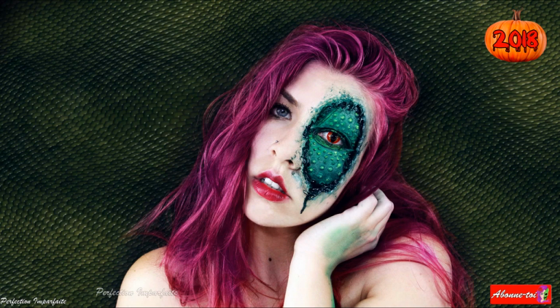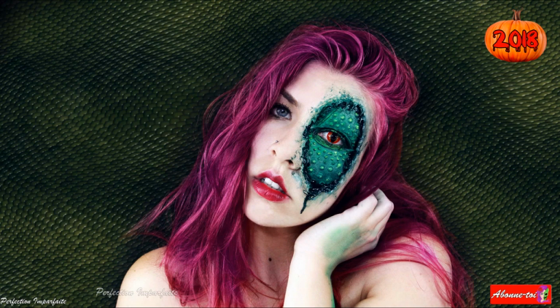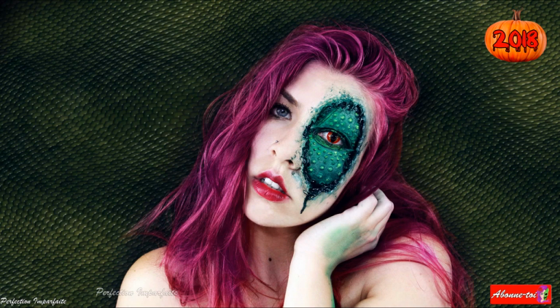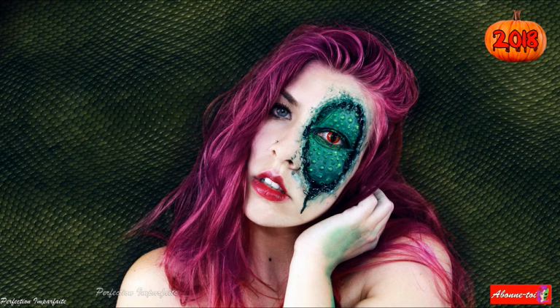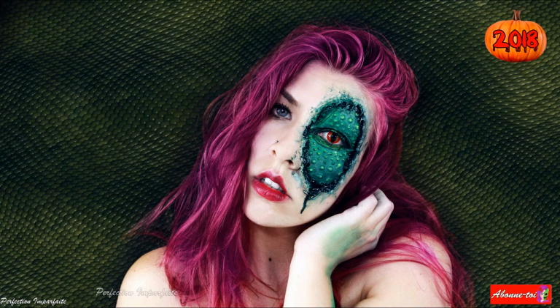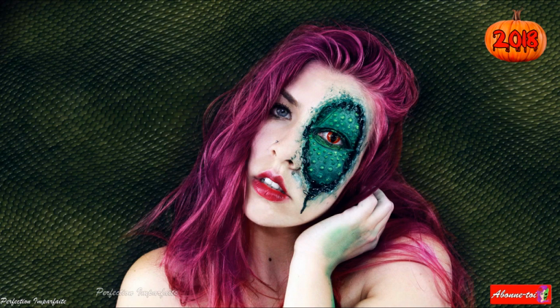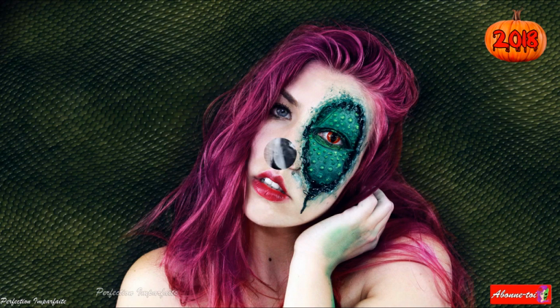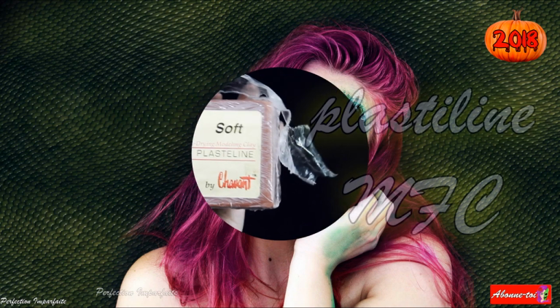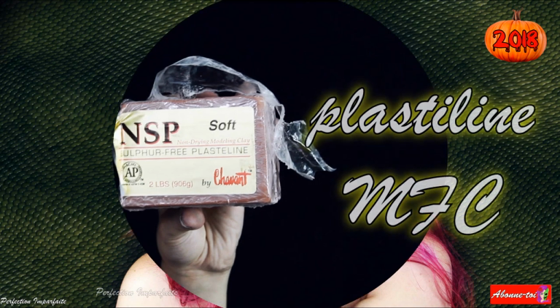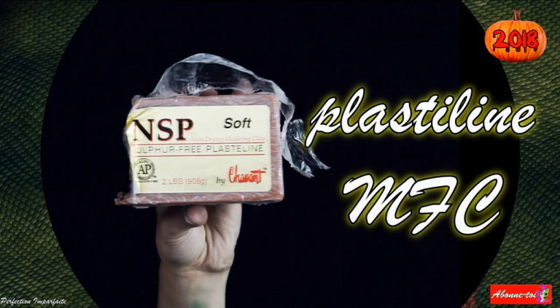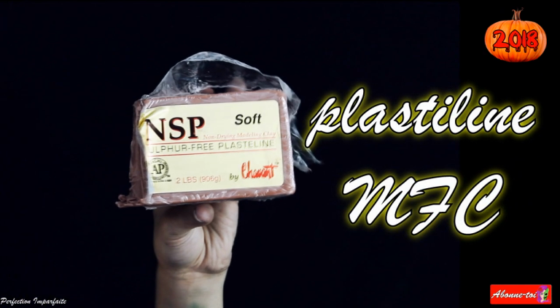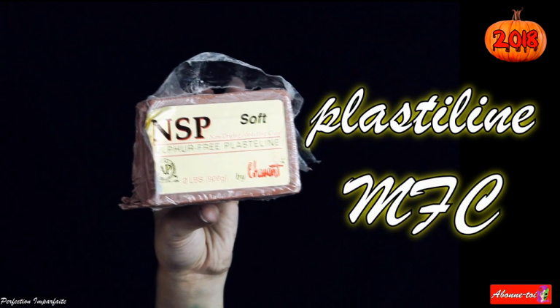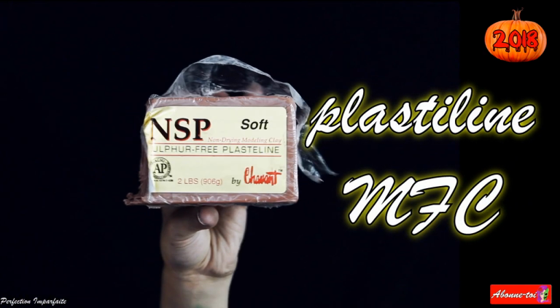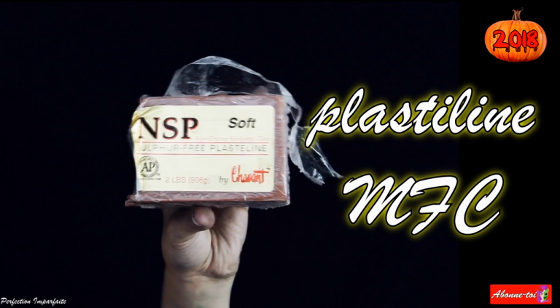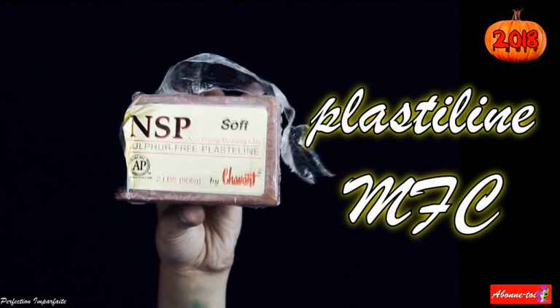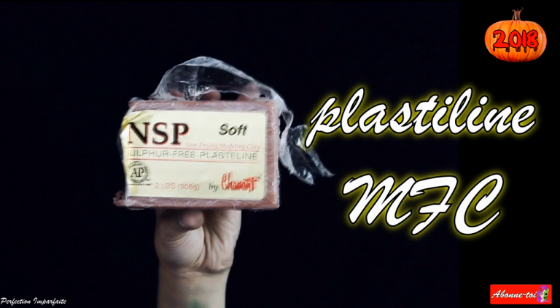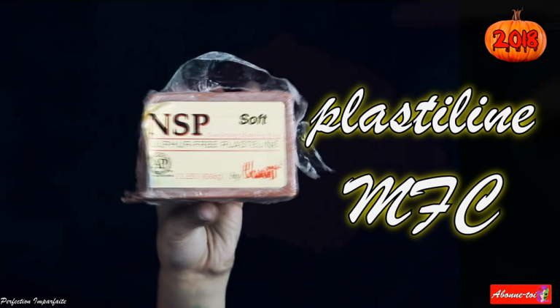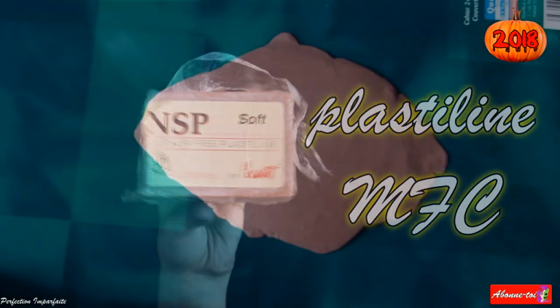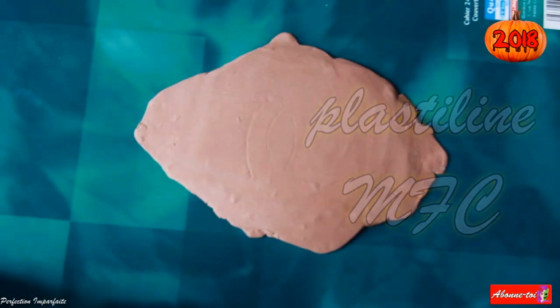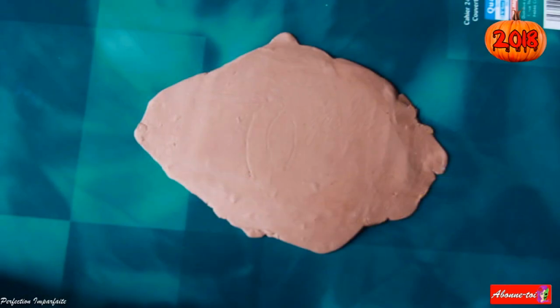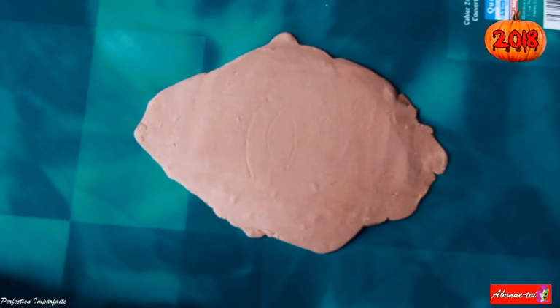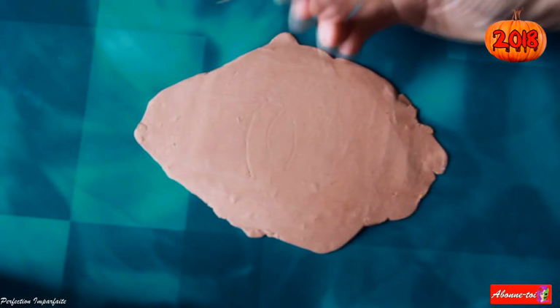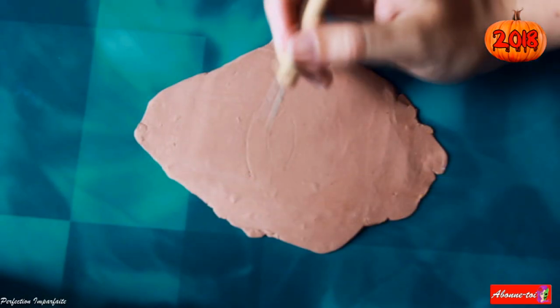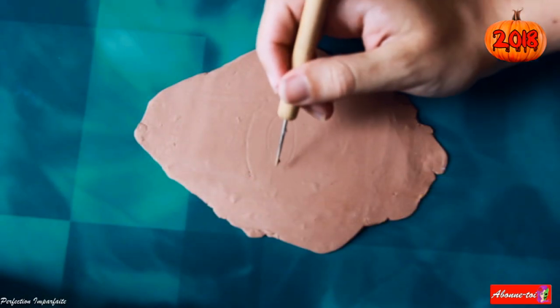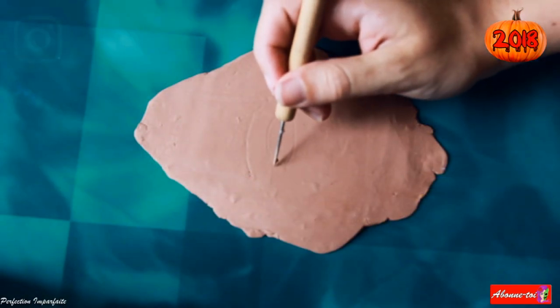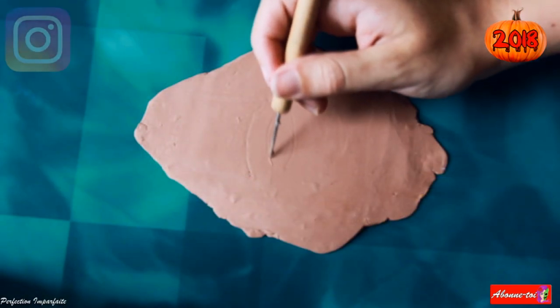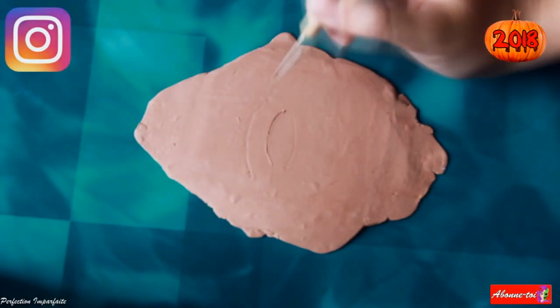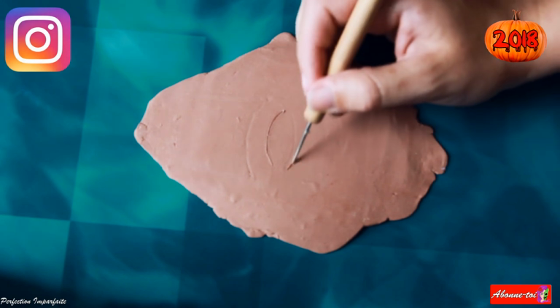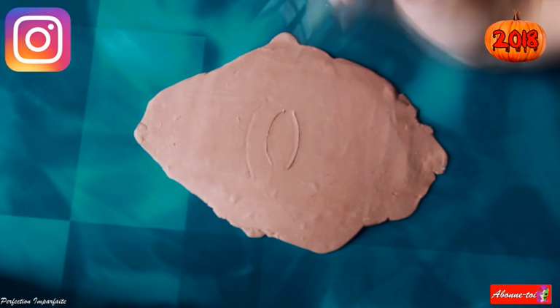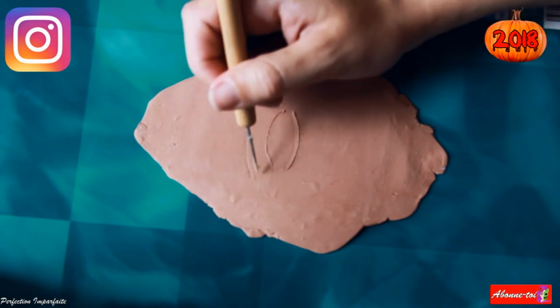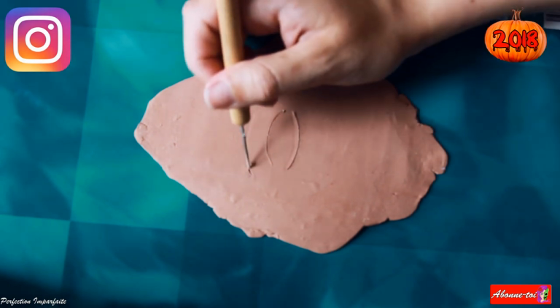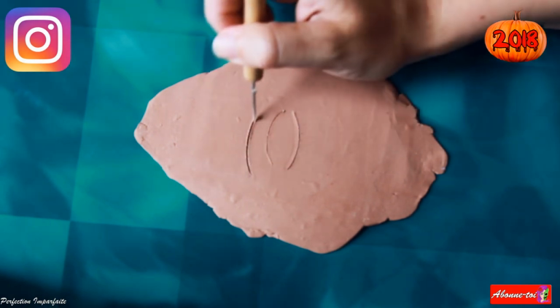Voici la vidéo pour réaliser ma prothèse de lézard. C'est parti ! J'ai utilisé de la plastiline qui vient de chez Moulage Formes Composites que j'ai aplati sur ma table de travail. J'ai d'abord dessiné grossièrement un œil.